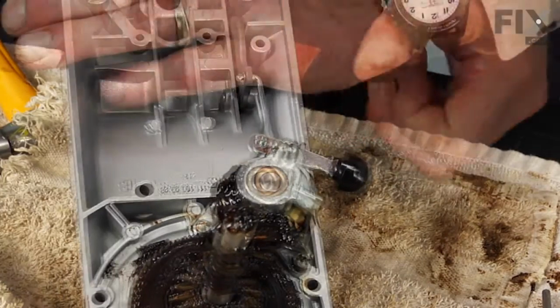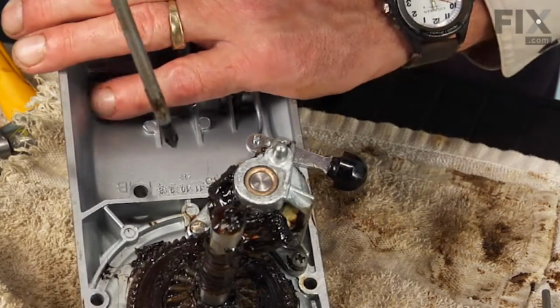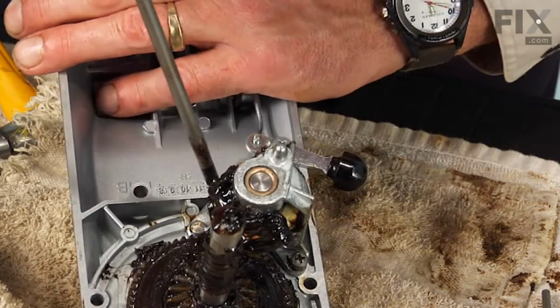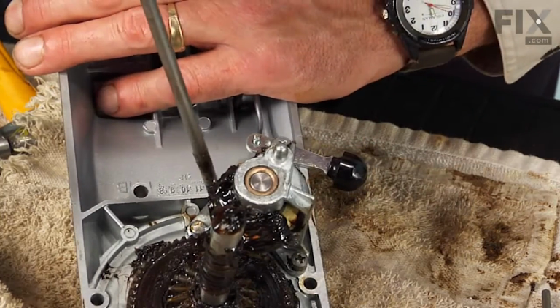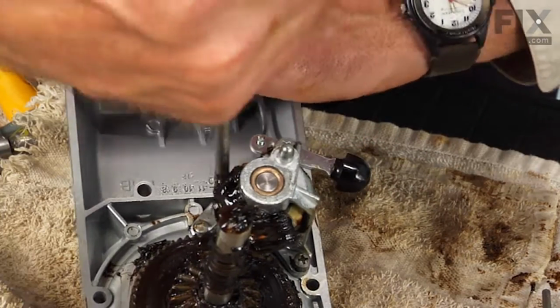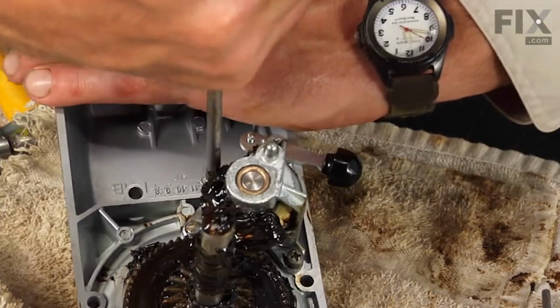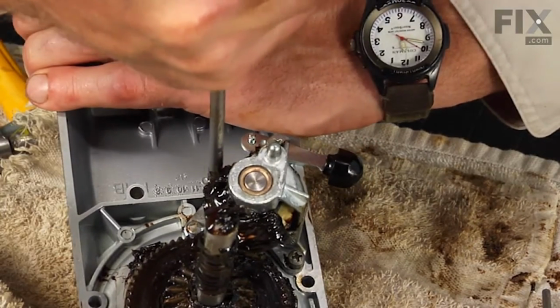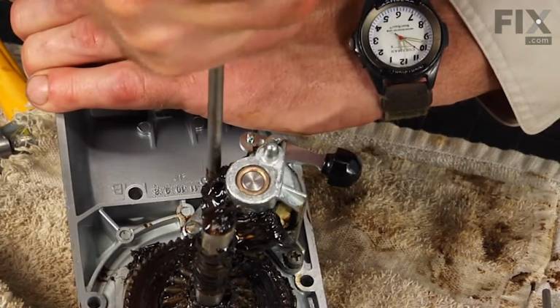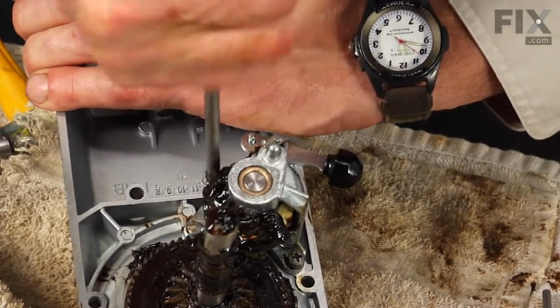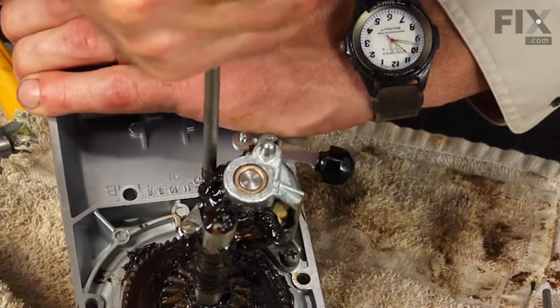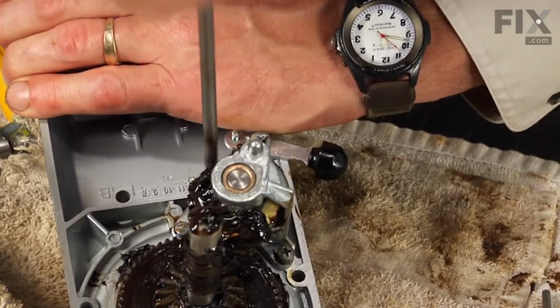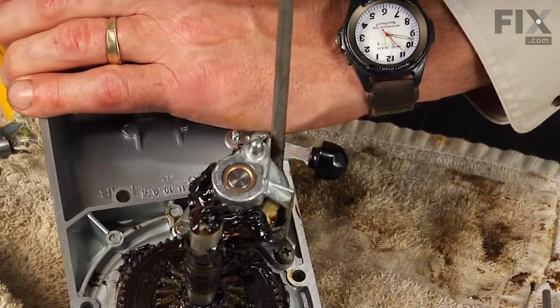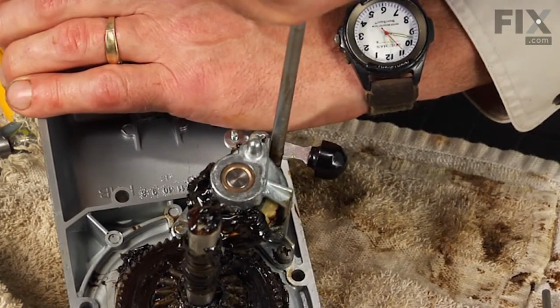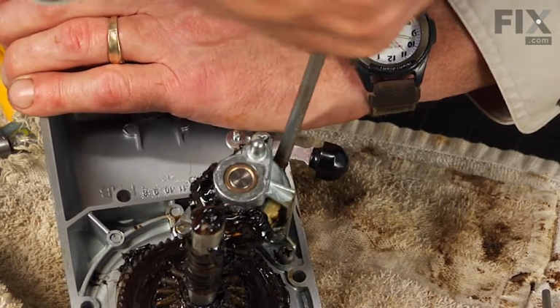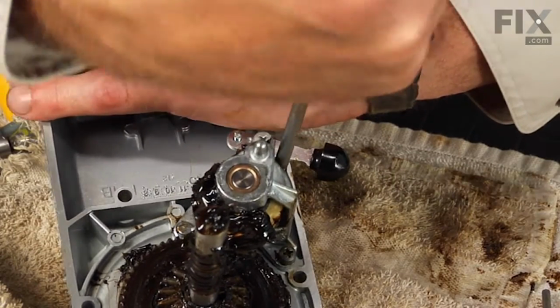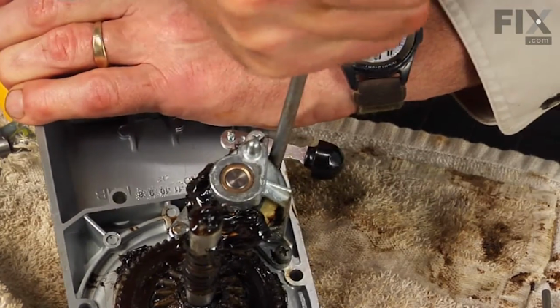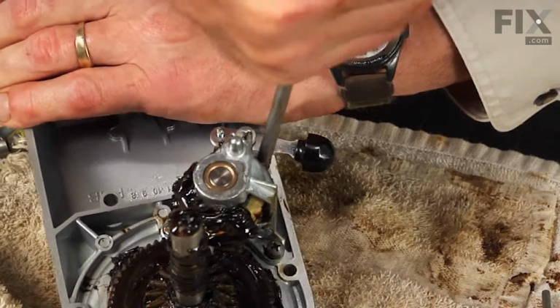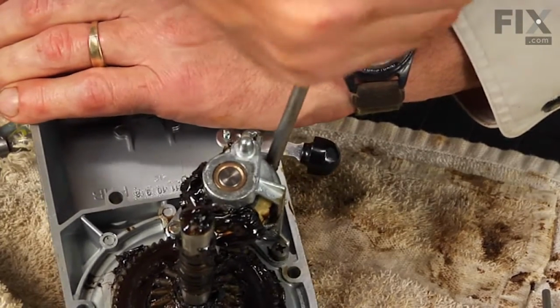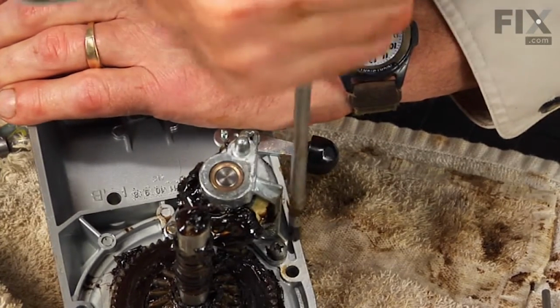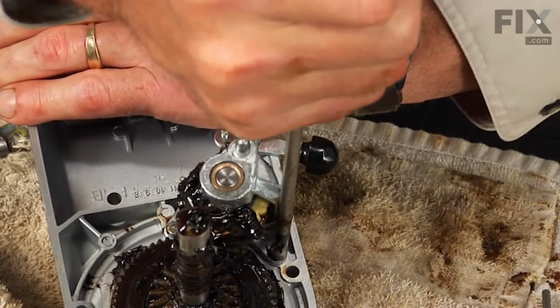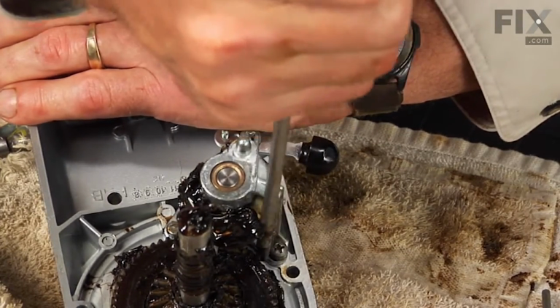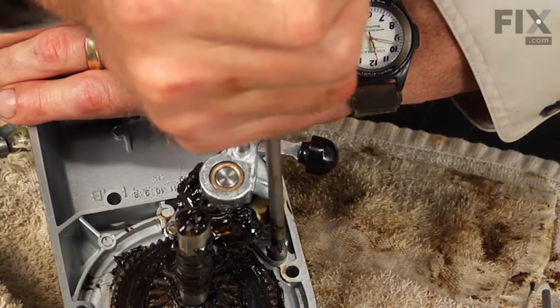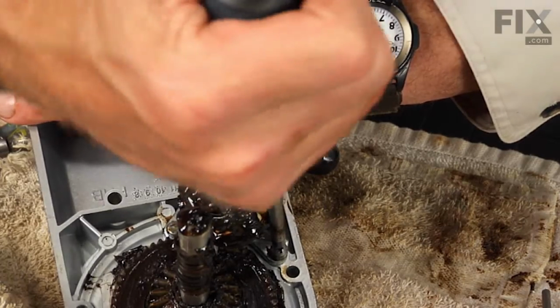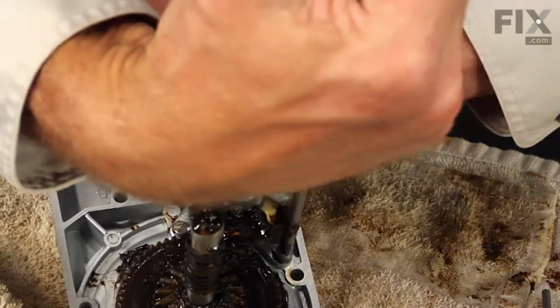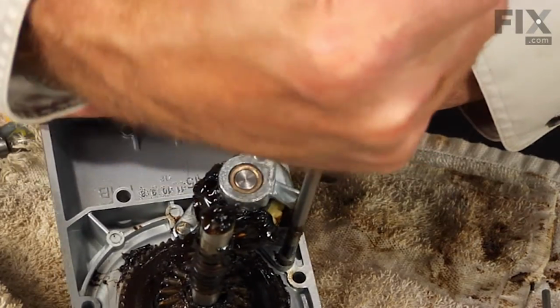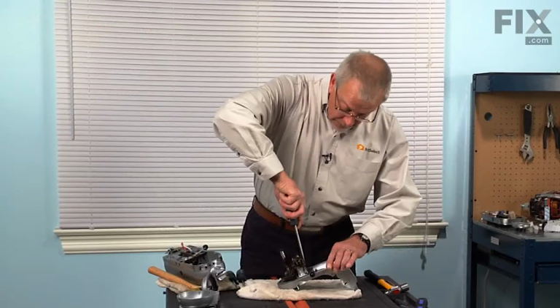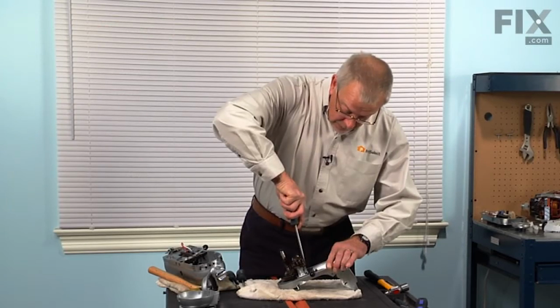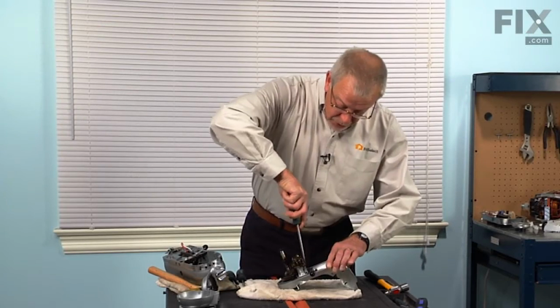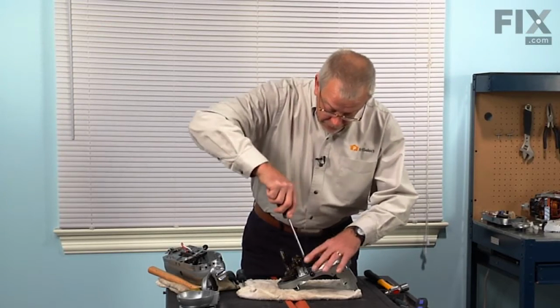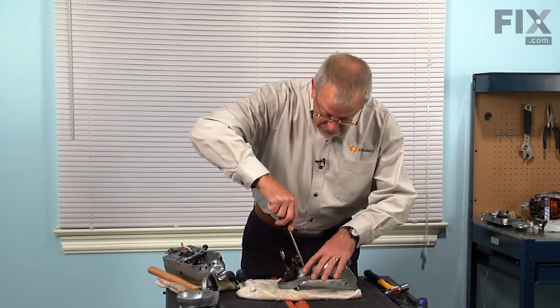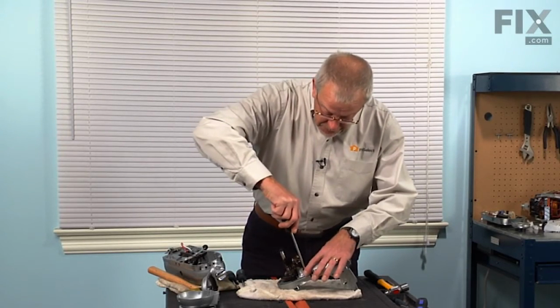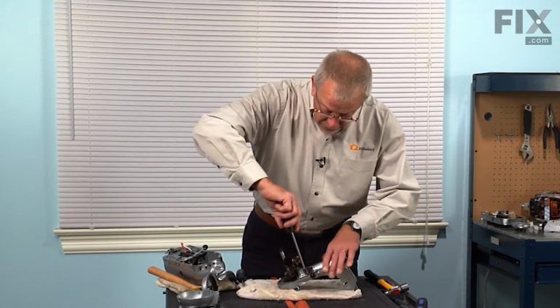Now we'll want to make sure that we tighten all three of those screws securely. They do have a lock washer under the head of them to keep them snug. Make sure all three of those screws are nice and secure.